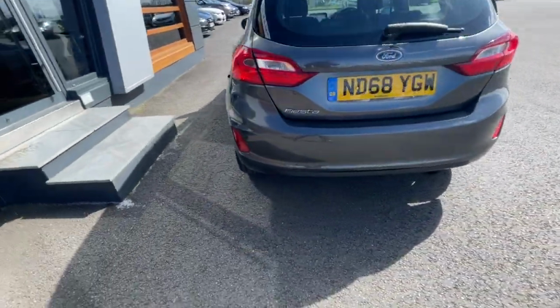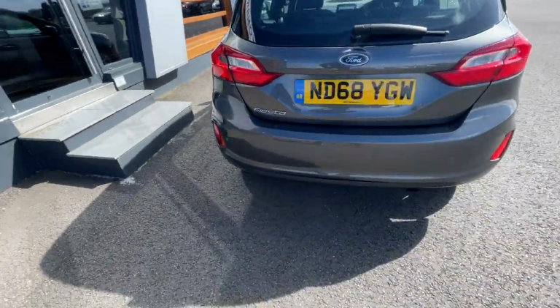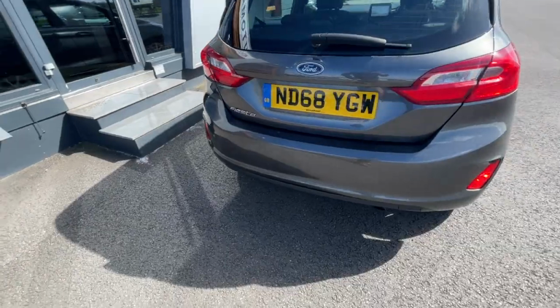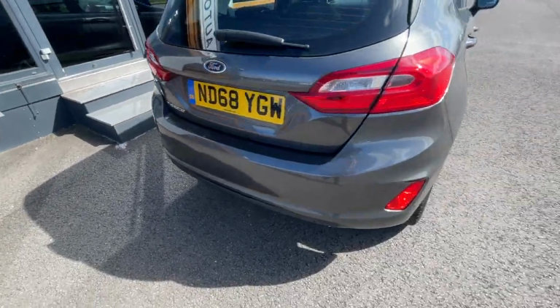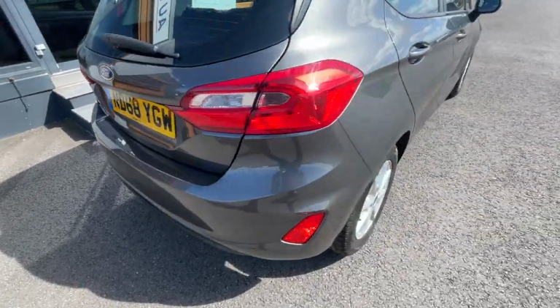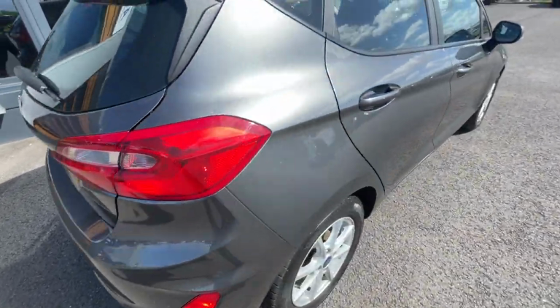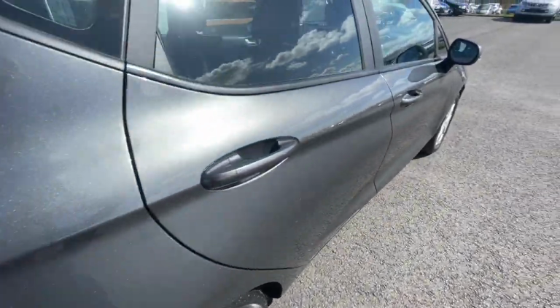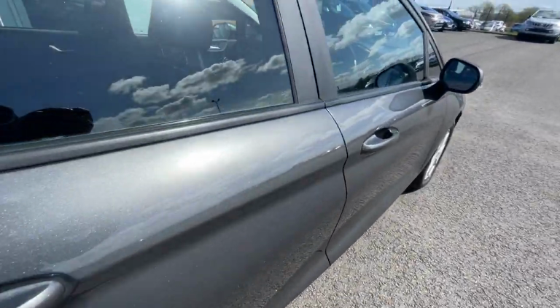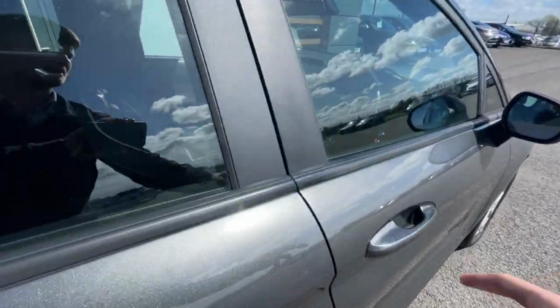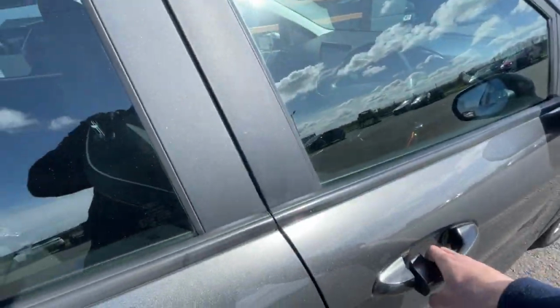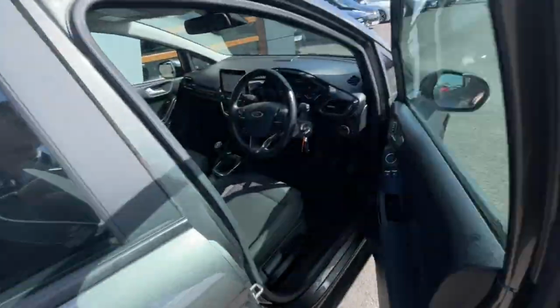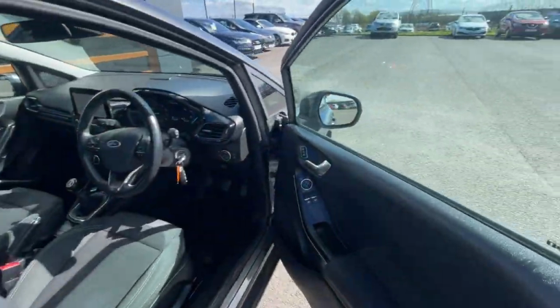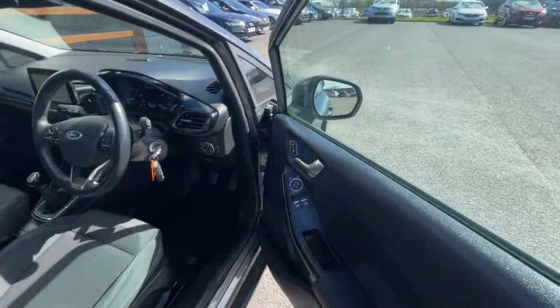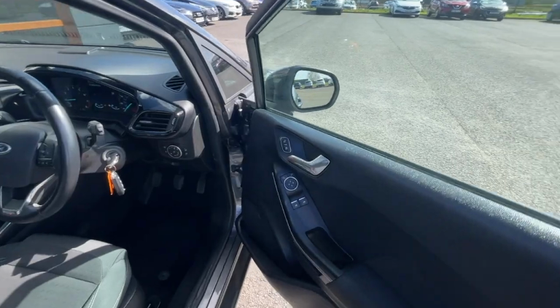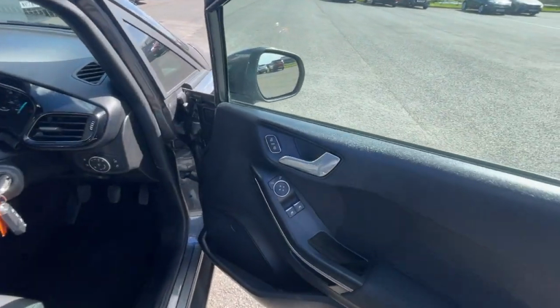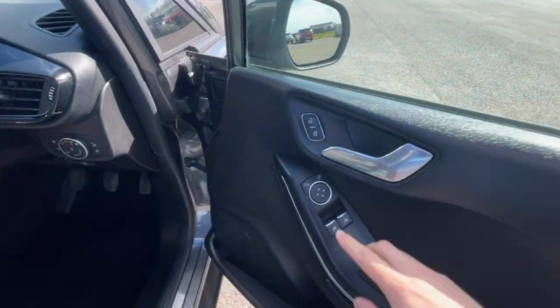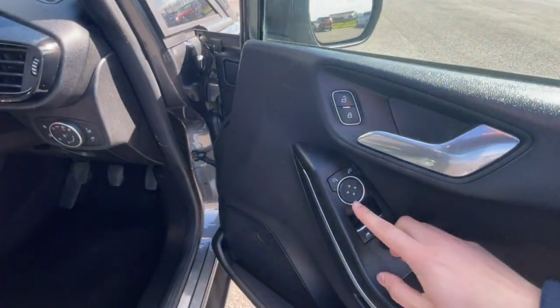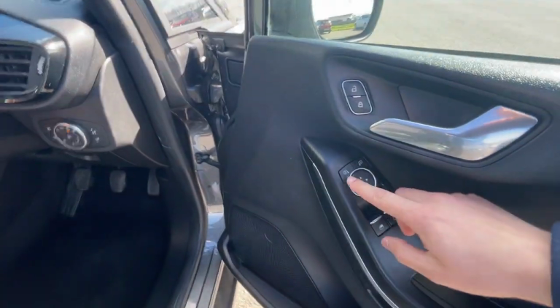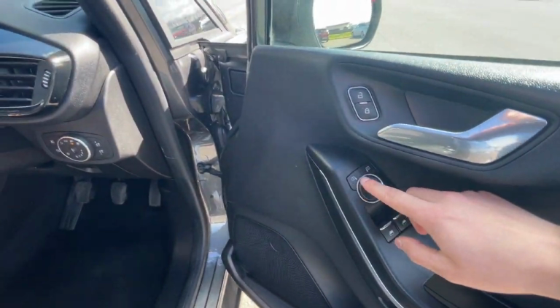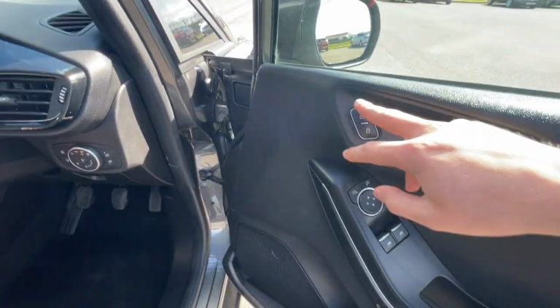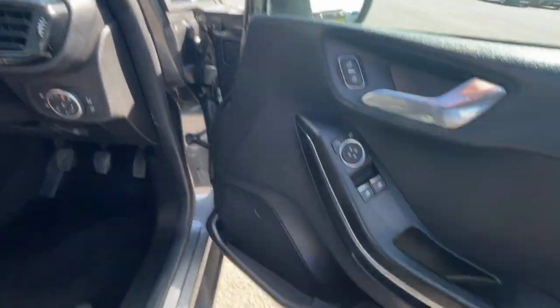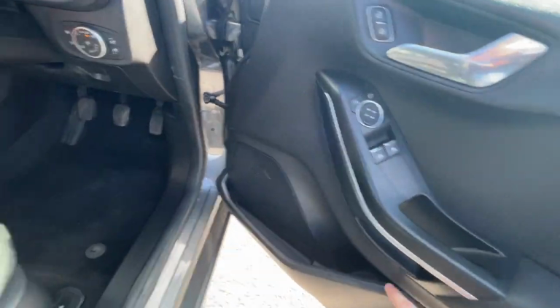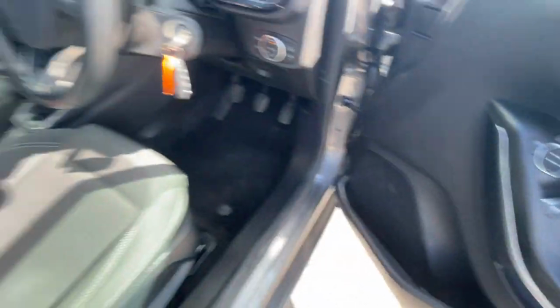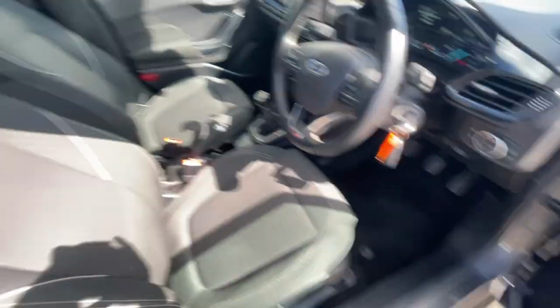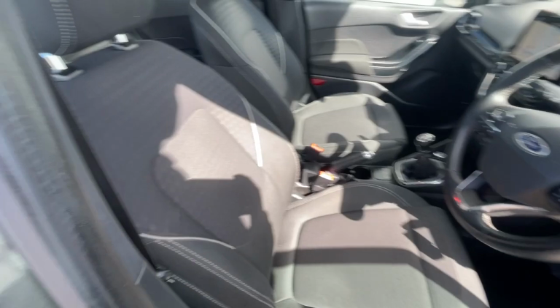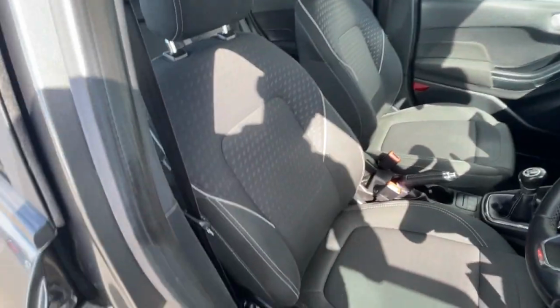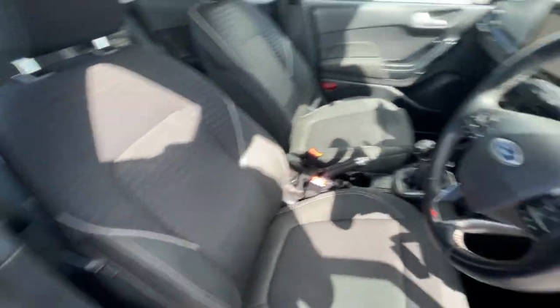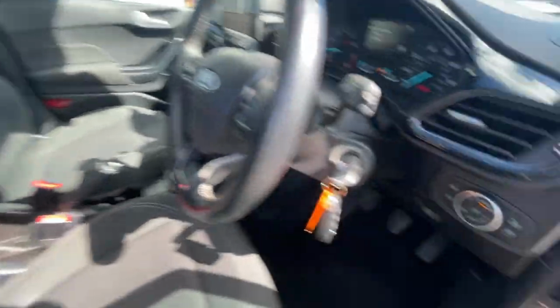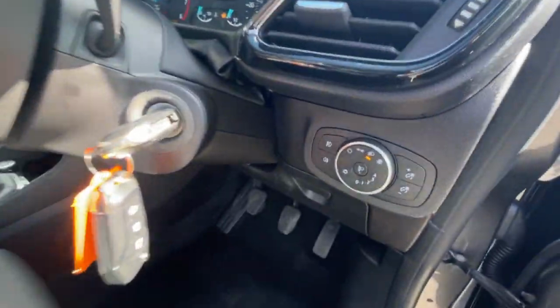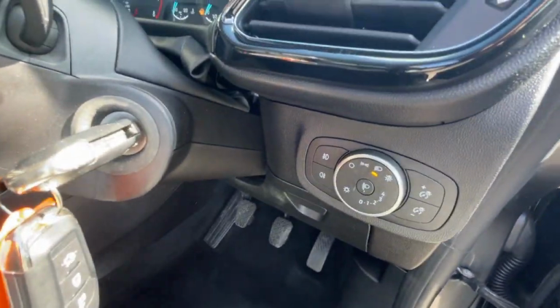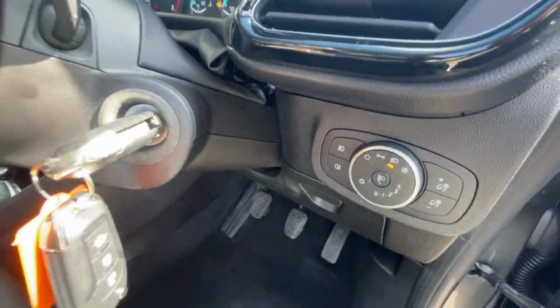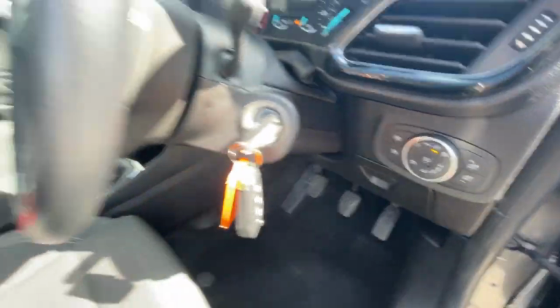I'll just show you inside — it's got plenty of spec inside. Inside the vehicle, it's got the electronic adjustable windows, electronic adjustable door mirrors open and close, storage compartment, cloth black seats, and the automatic activation headlights just there.